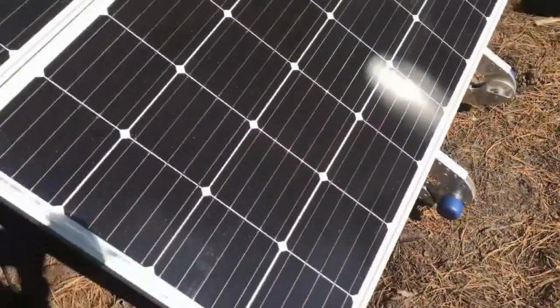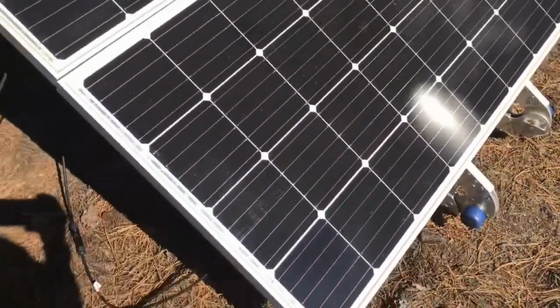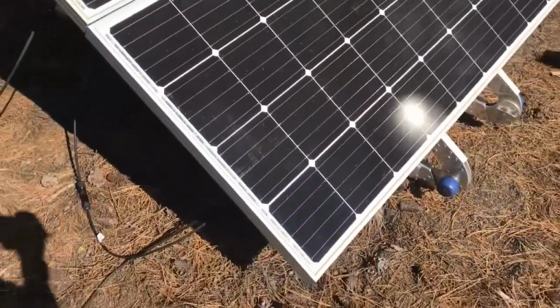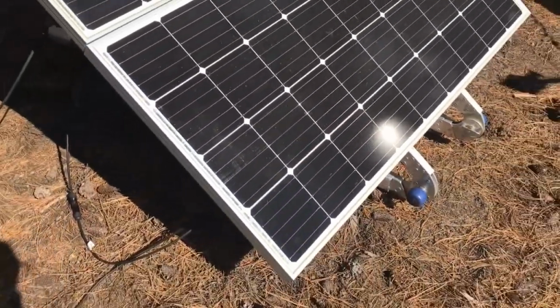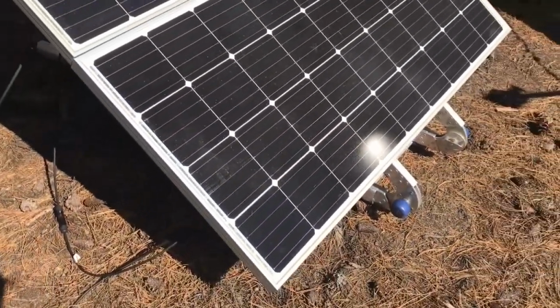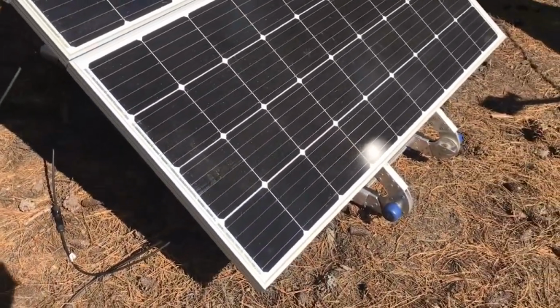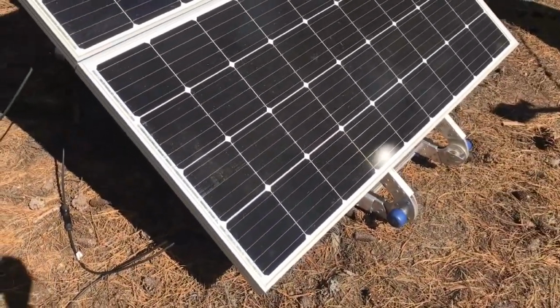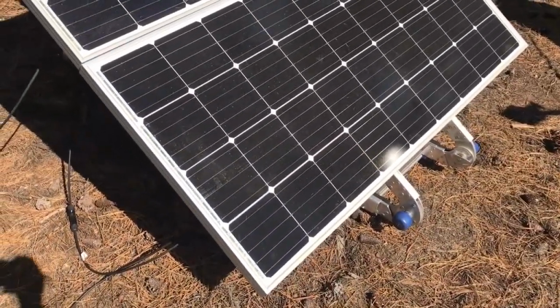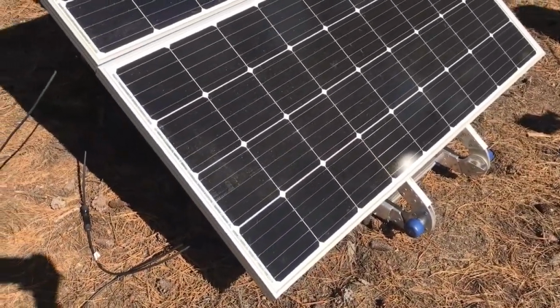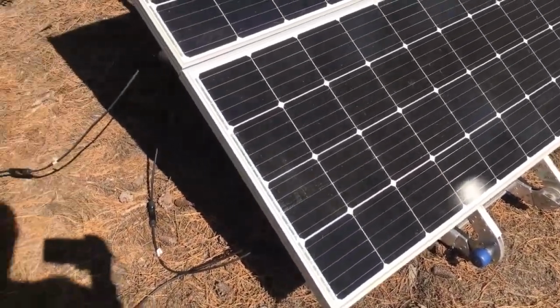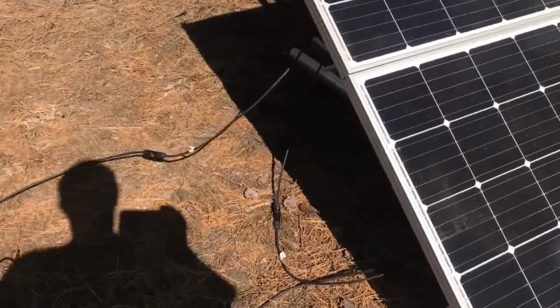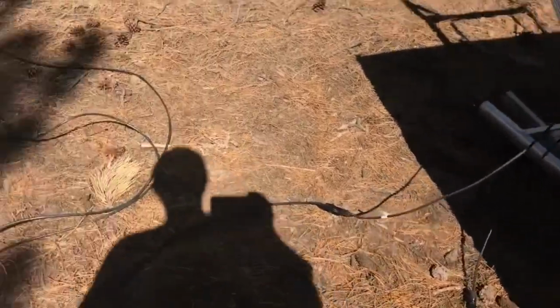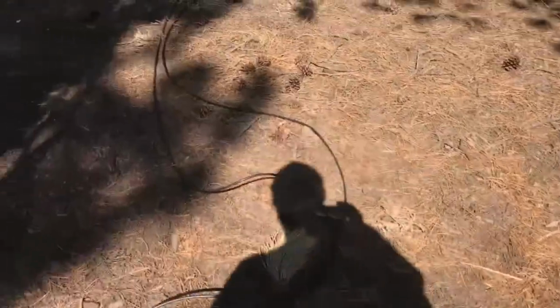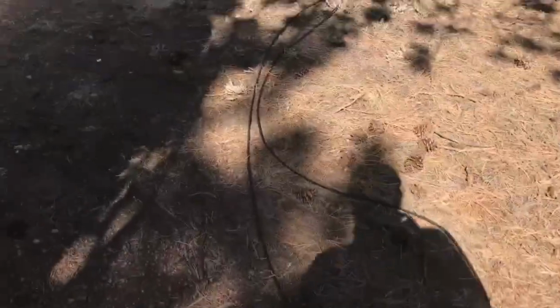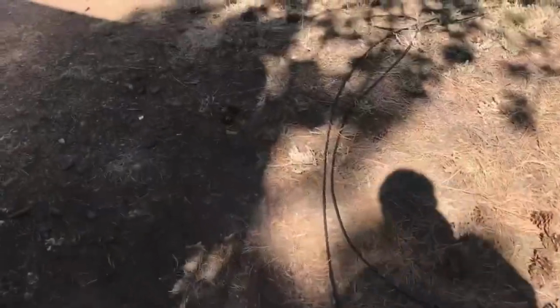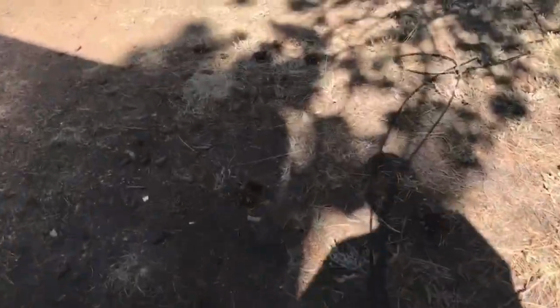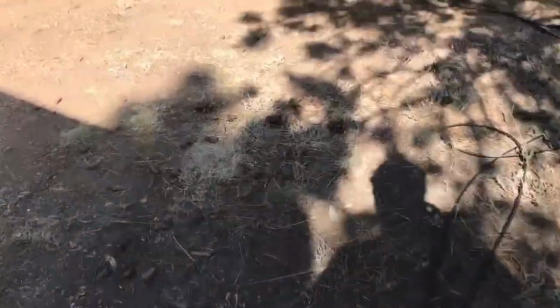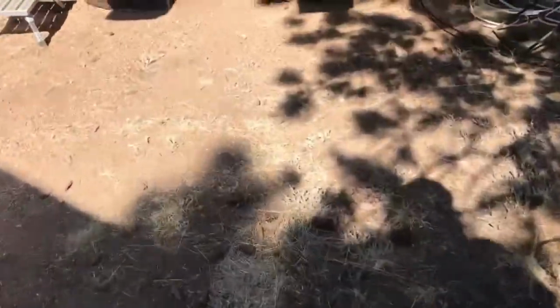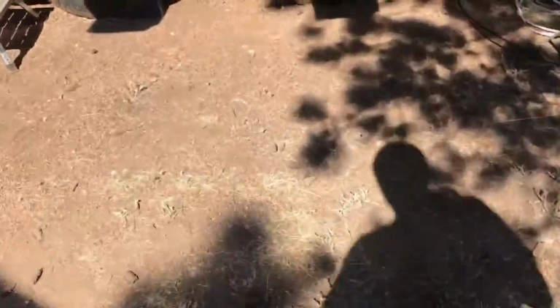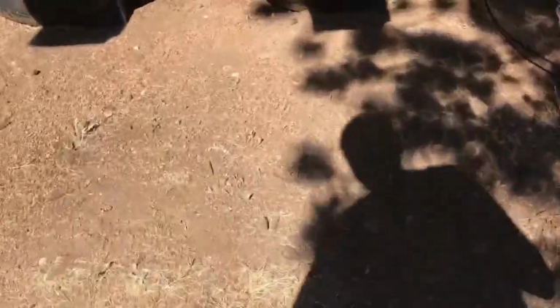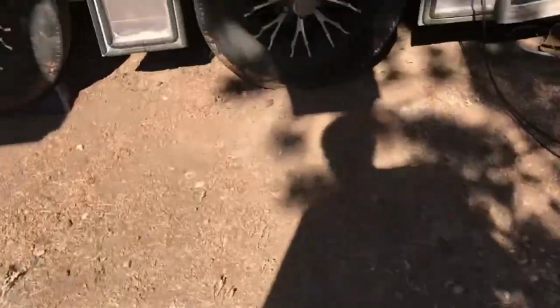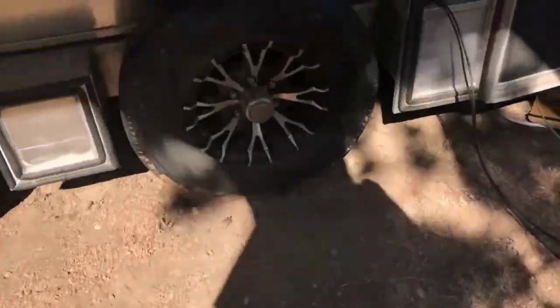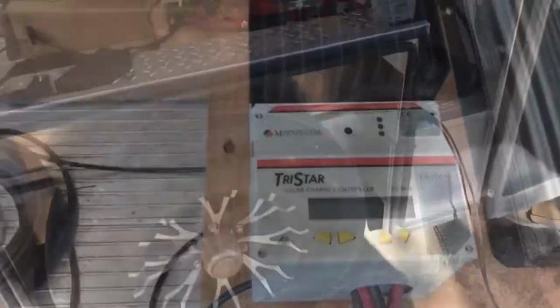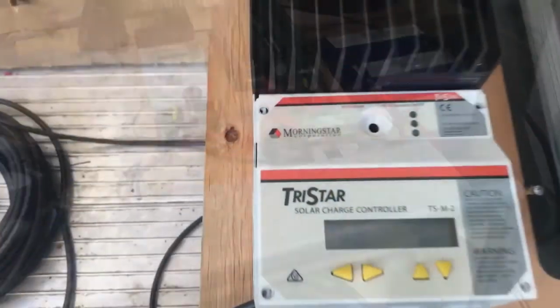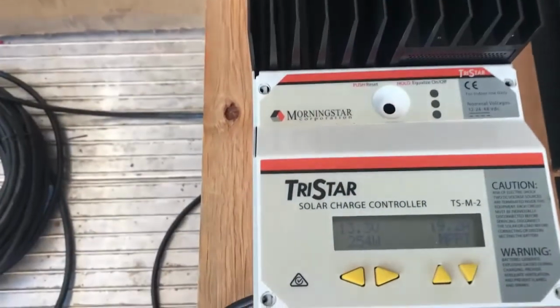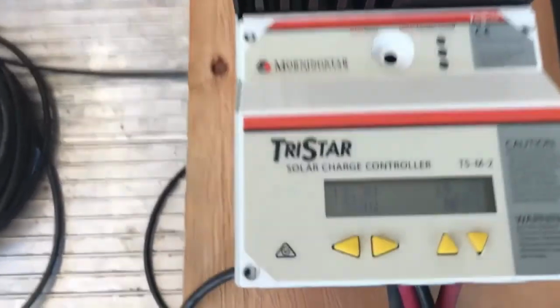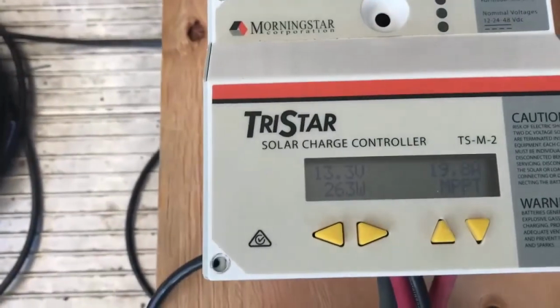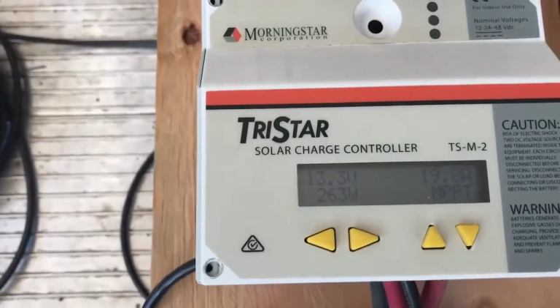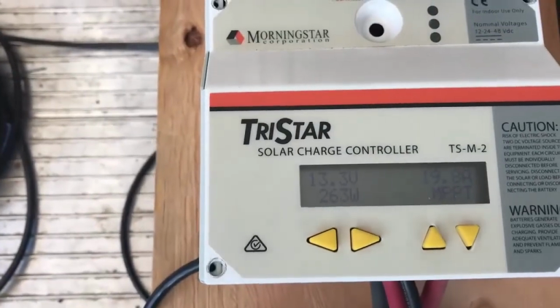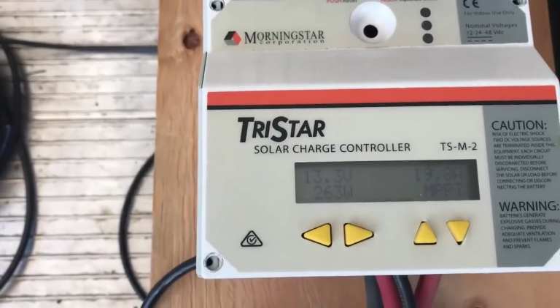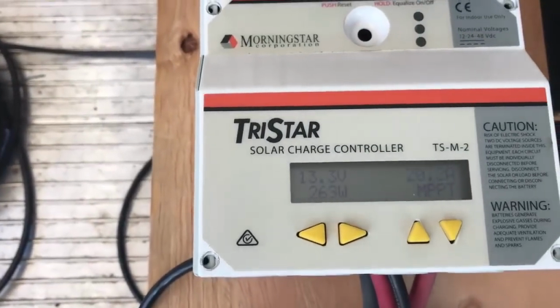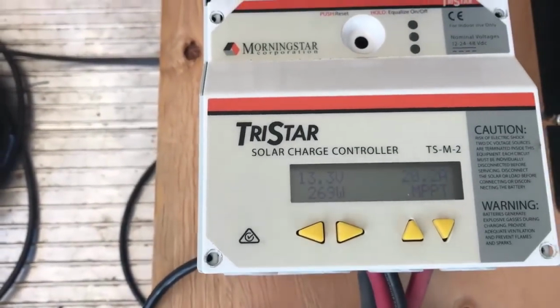So removing the cover again should now bring it up to around the 270 watts we had before. And now it's back up around 260 watts again.